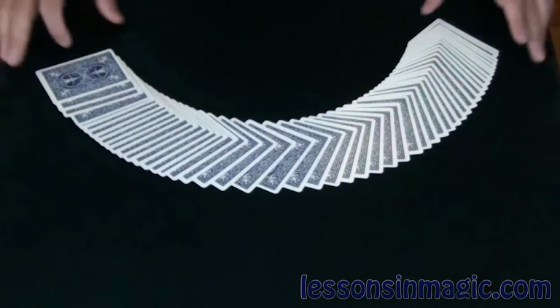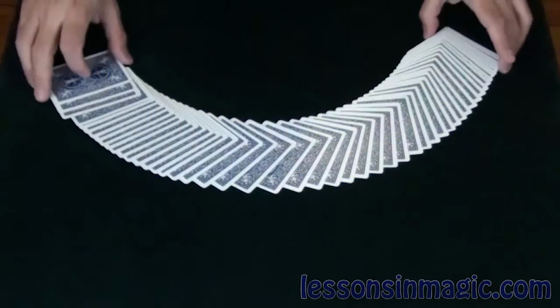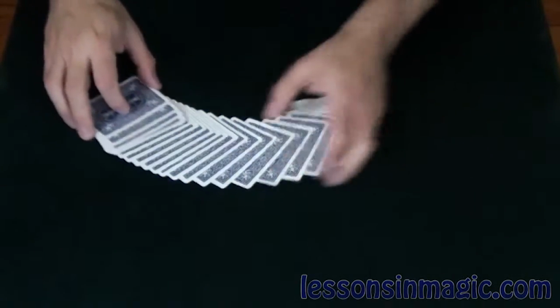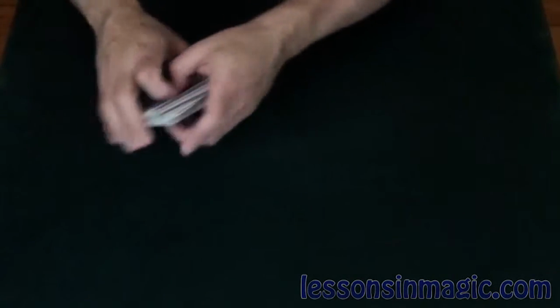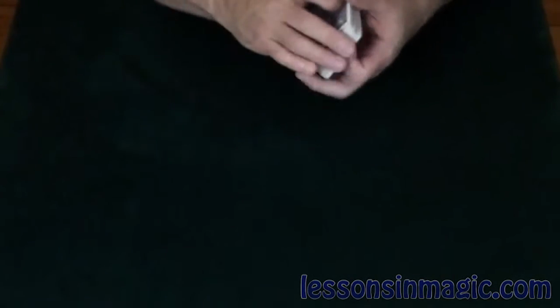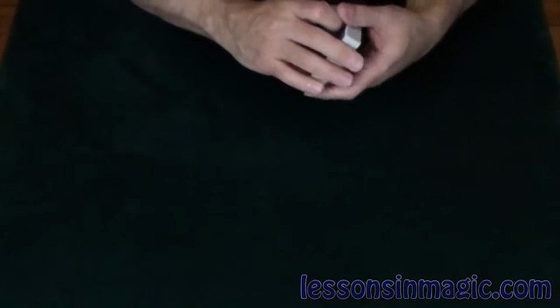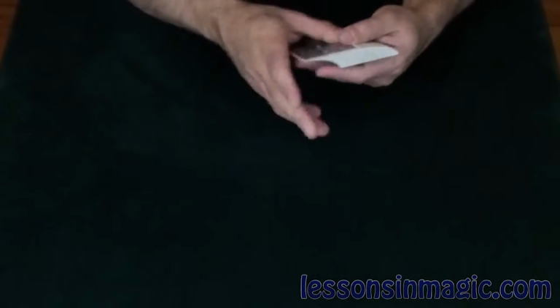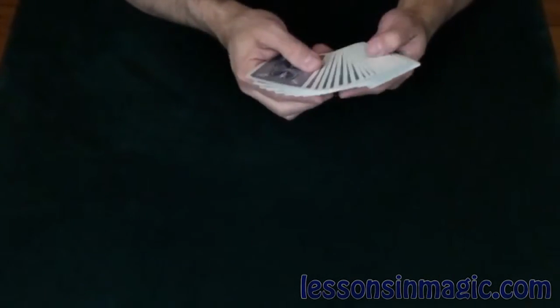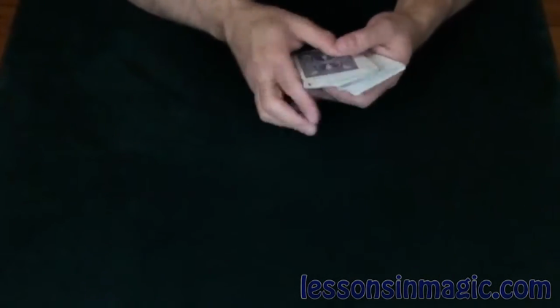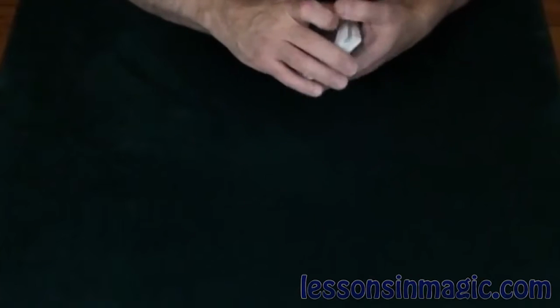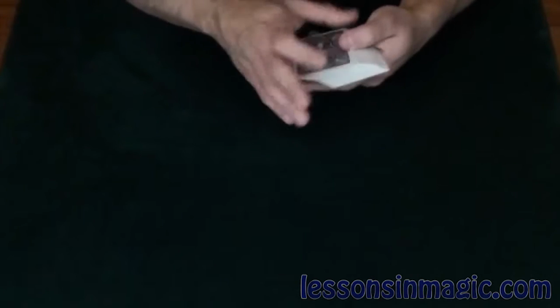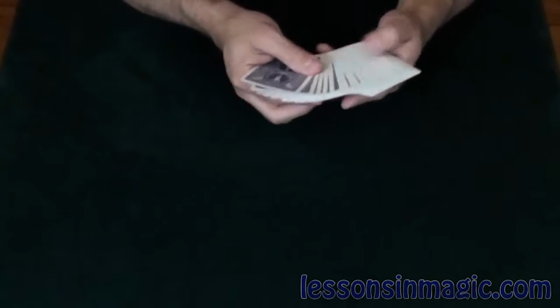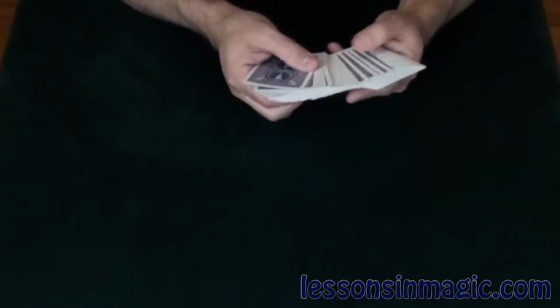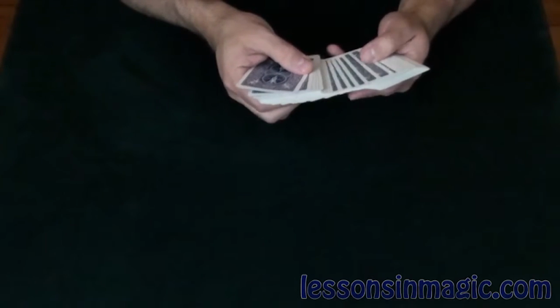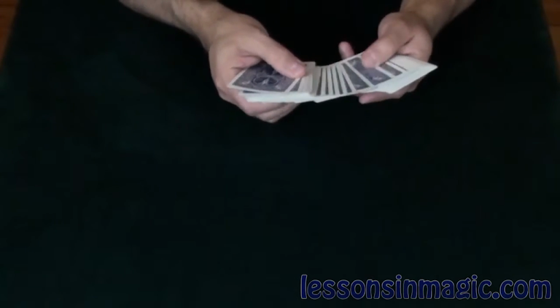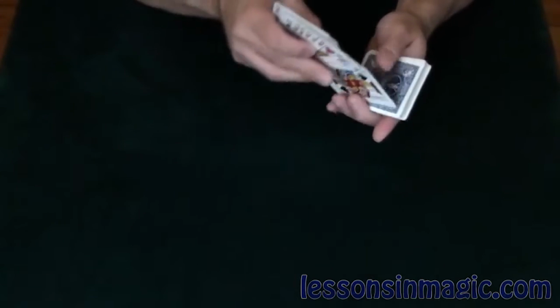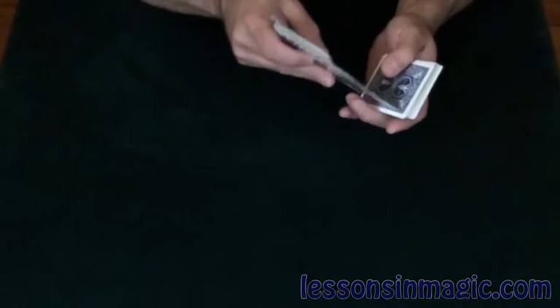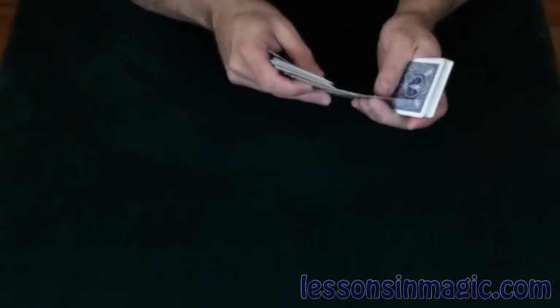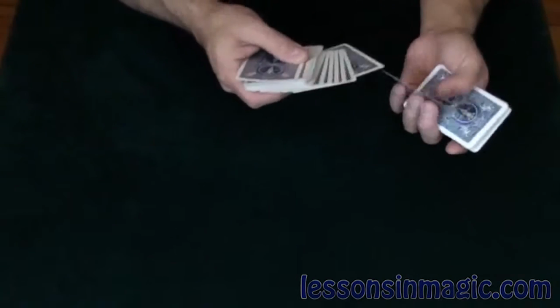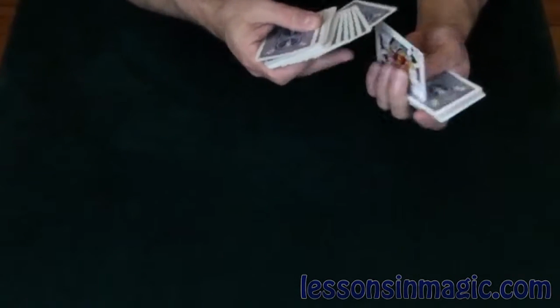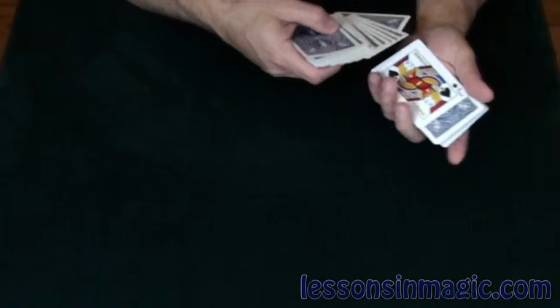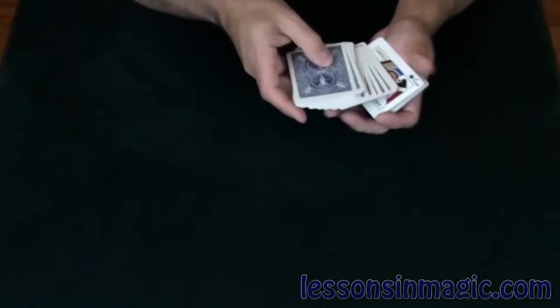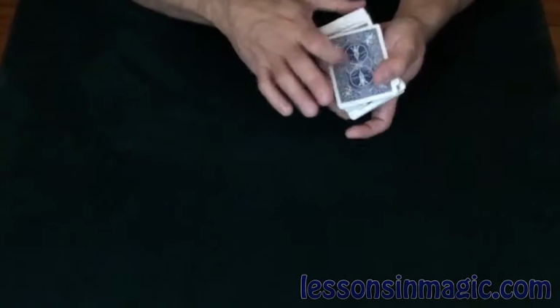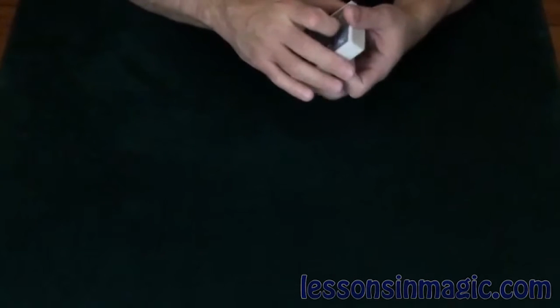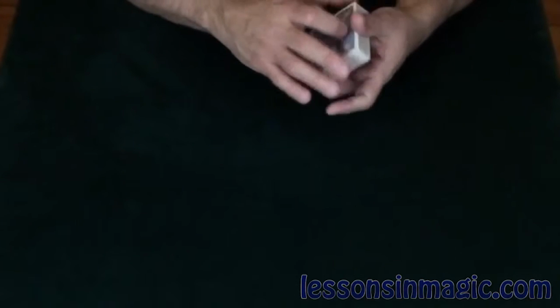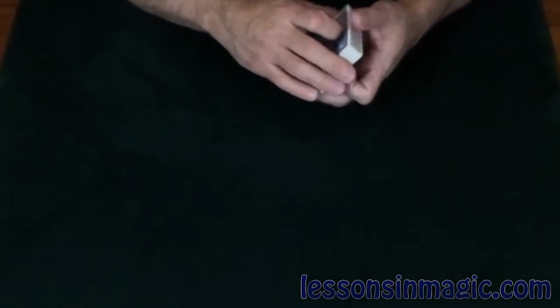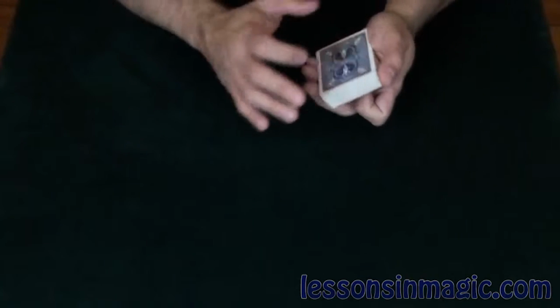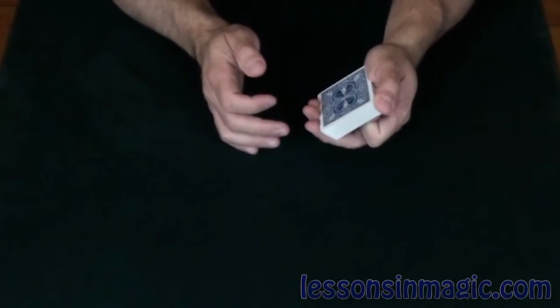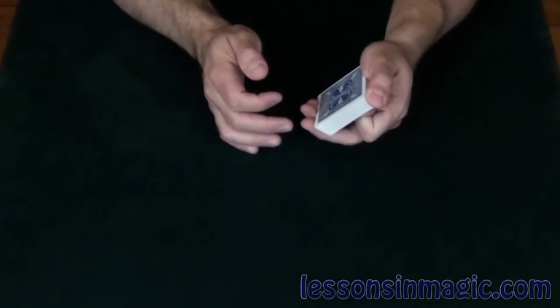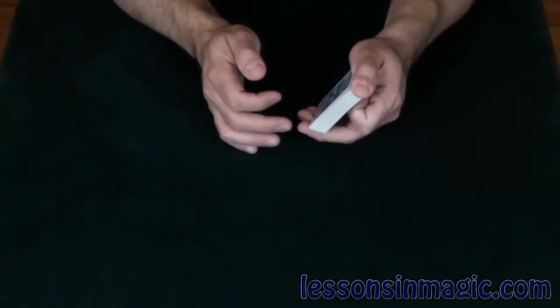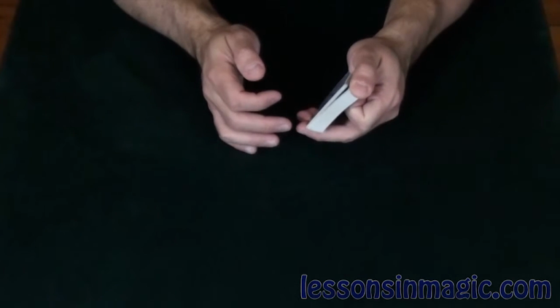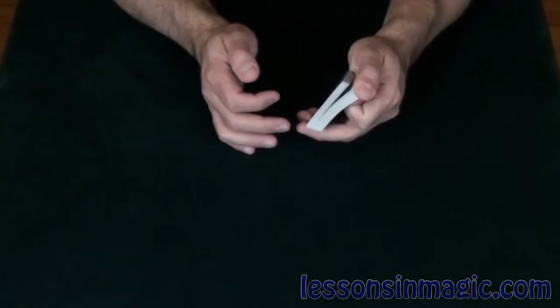If you're looking for a trick to impress the ladies, this is it. First, I'm going to turn over one of the cards to help me do this trick — we'll use the Jack of Spades. The Jack of Spades will help, and then I'm going to run through the deck and I want you to say stop anytime.